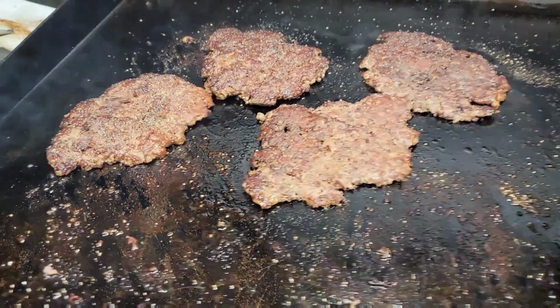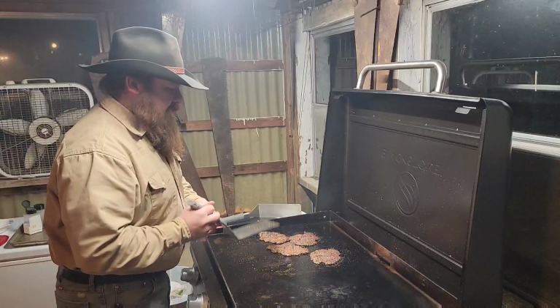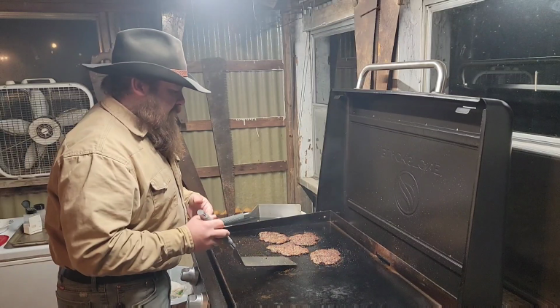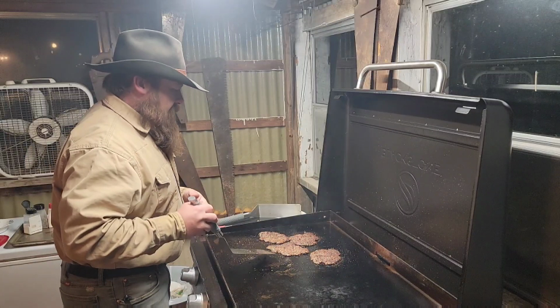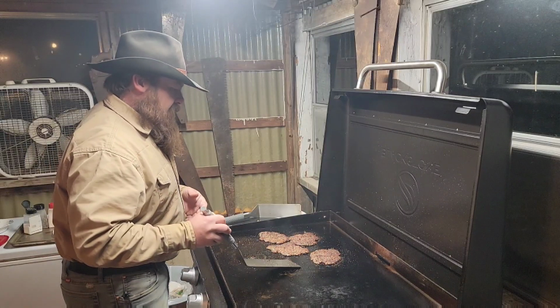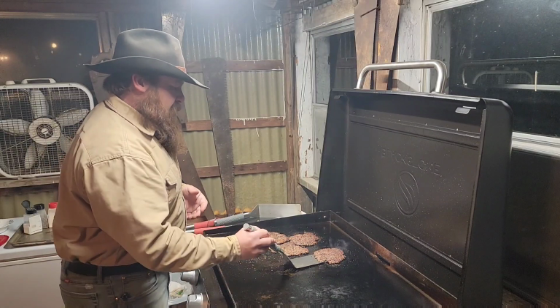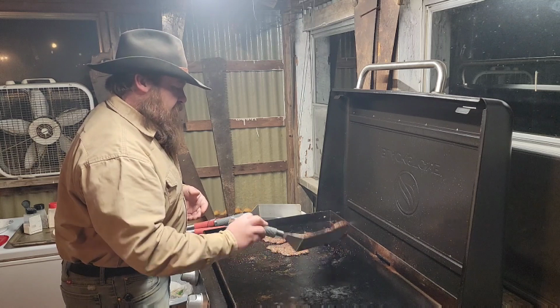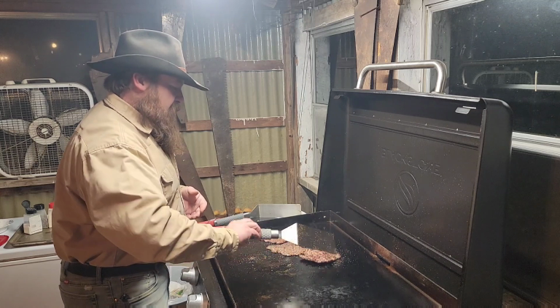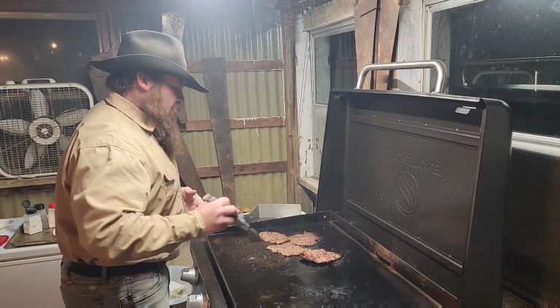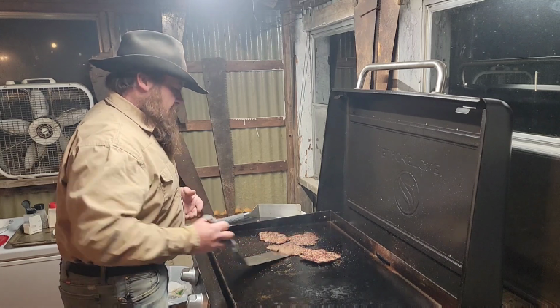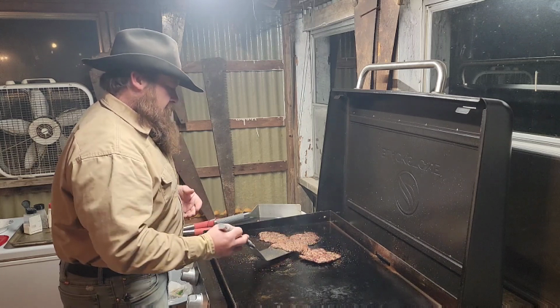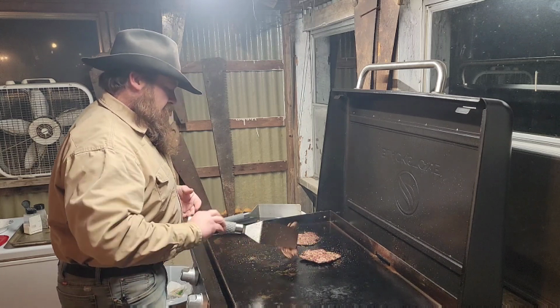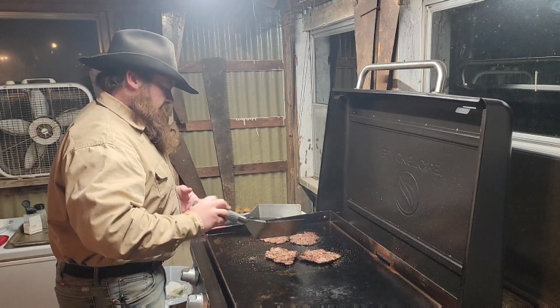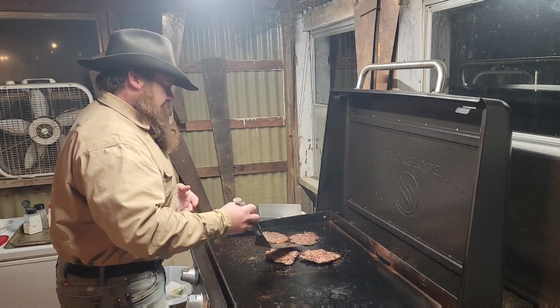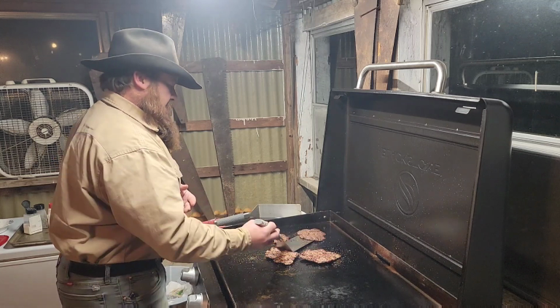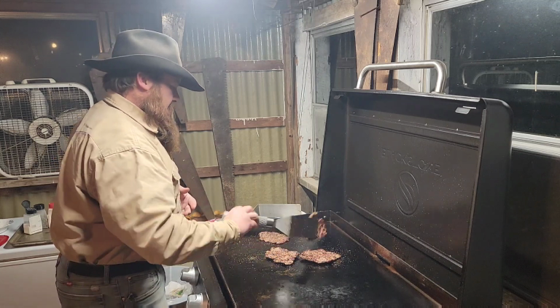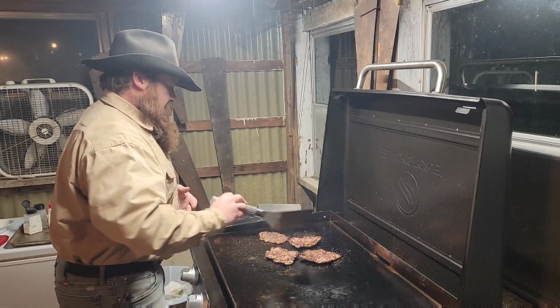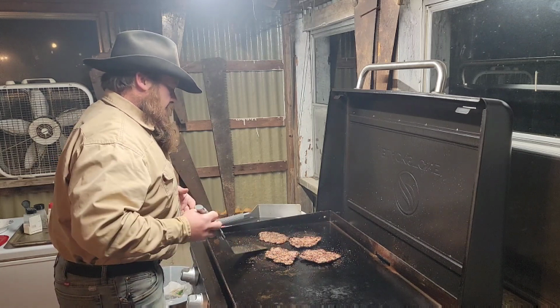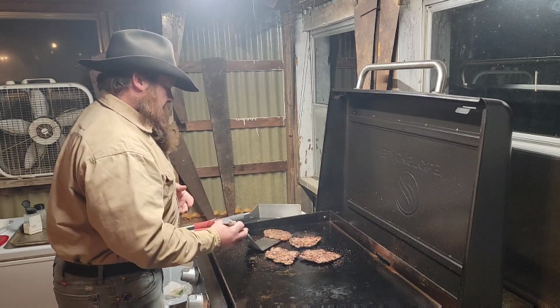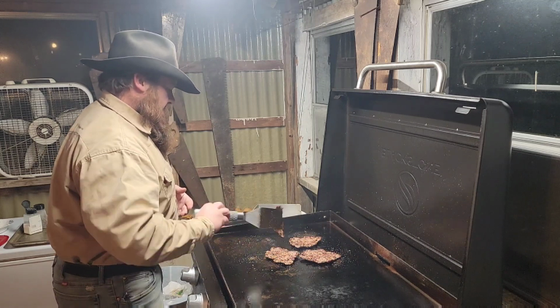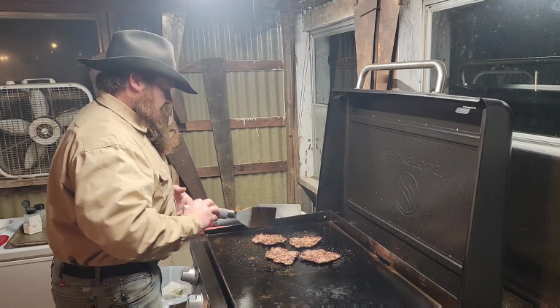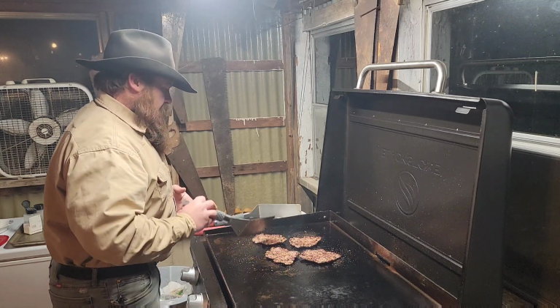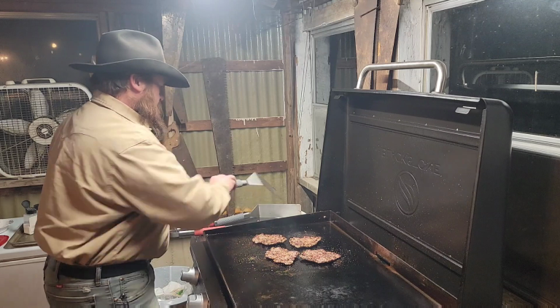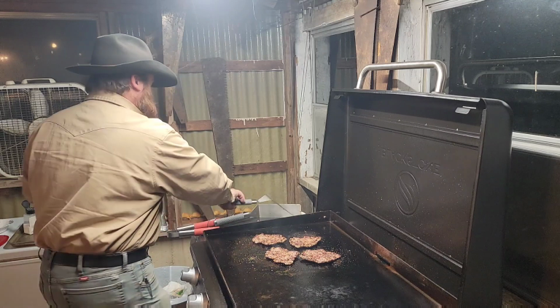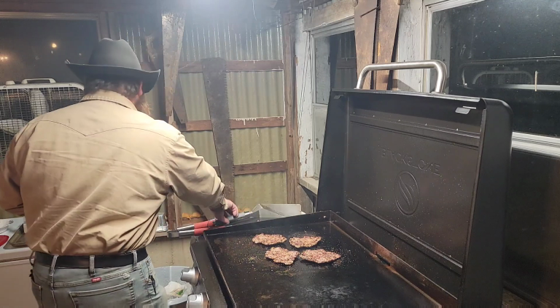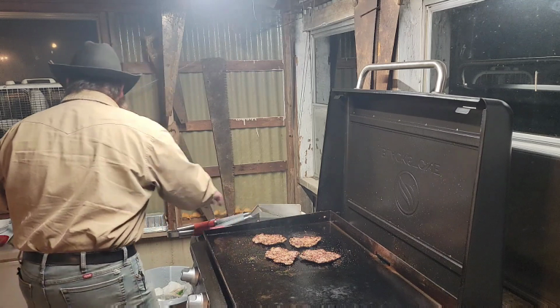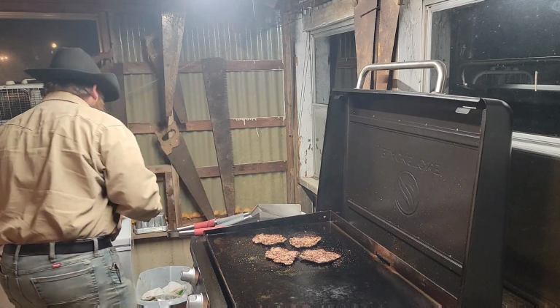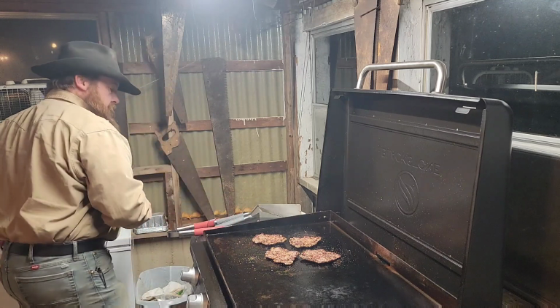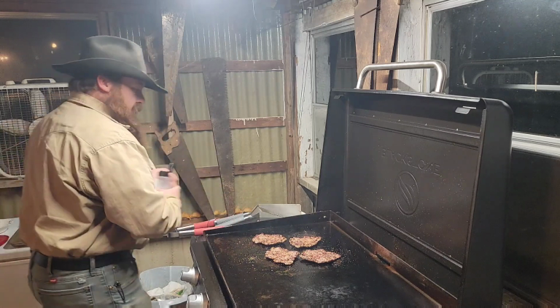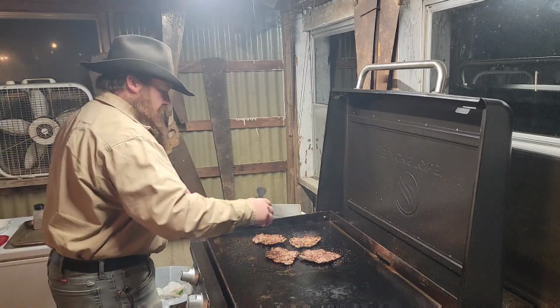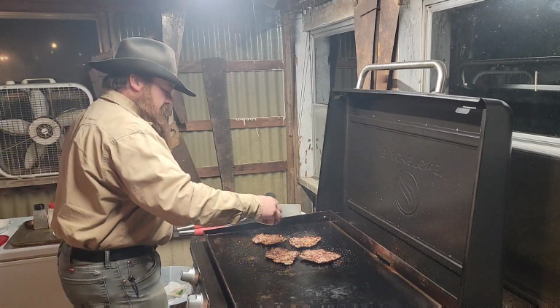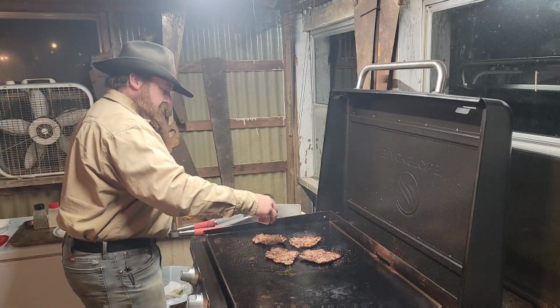This side is not quite done yet, so I'm going to flip them over for another round of seasoning.